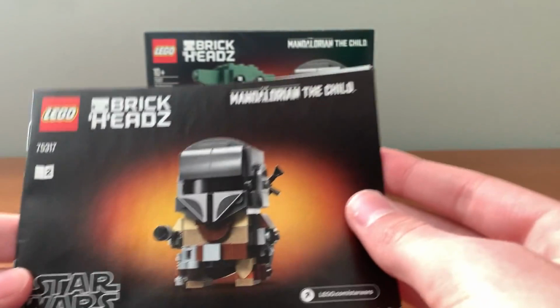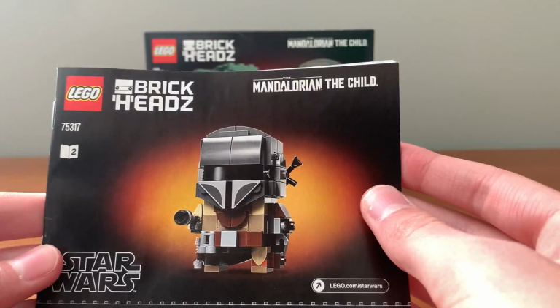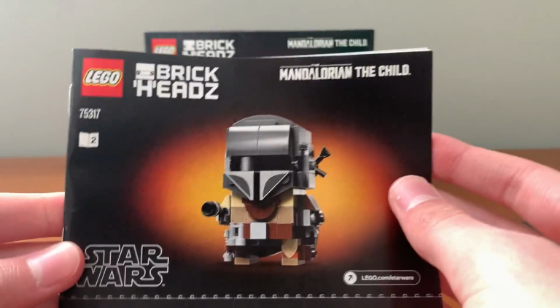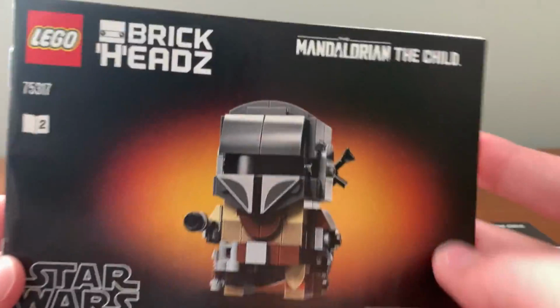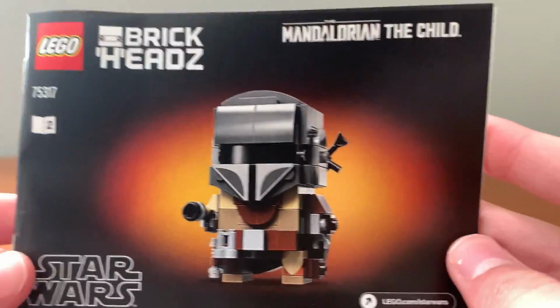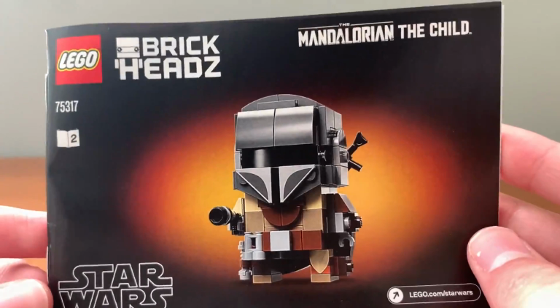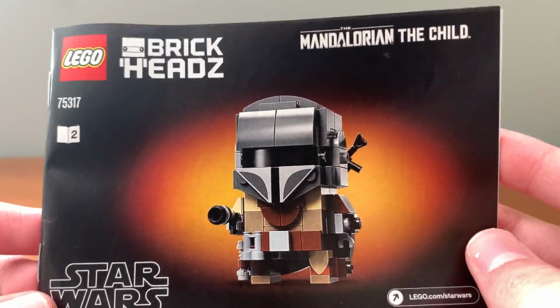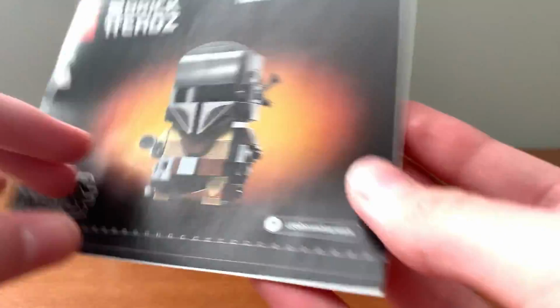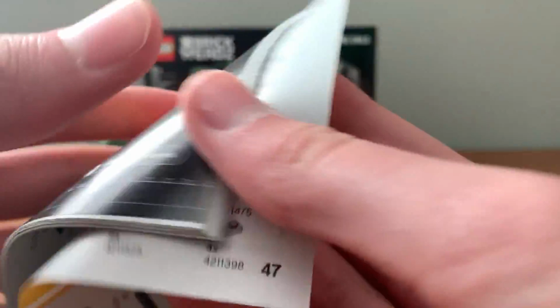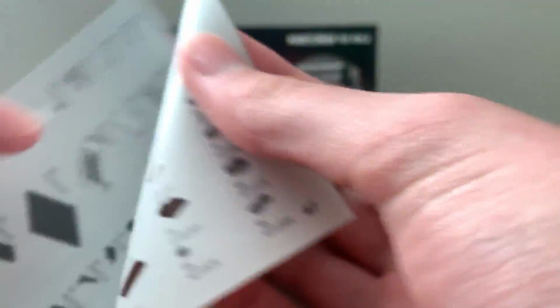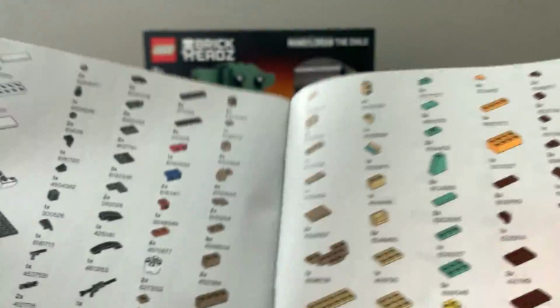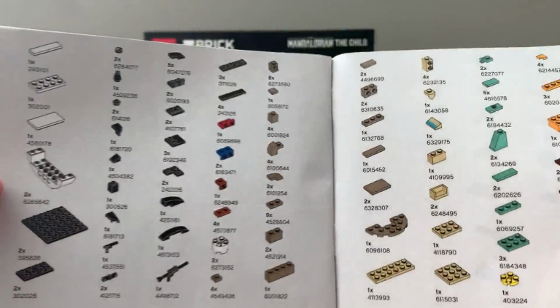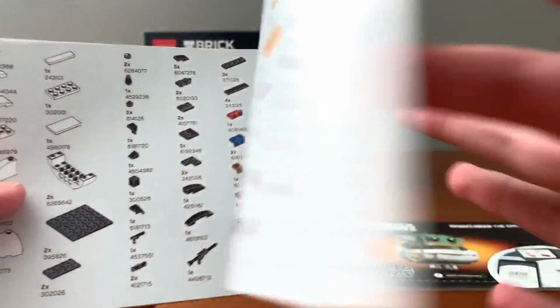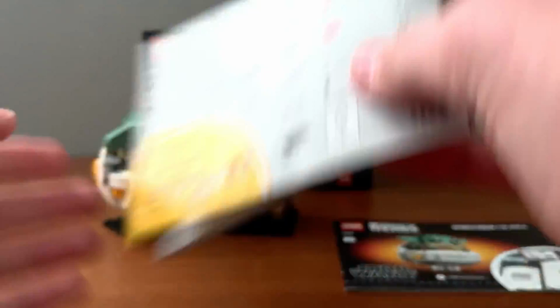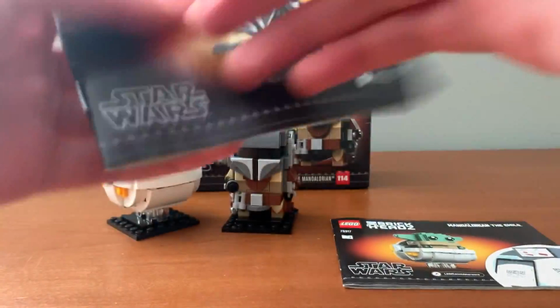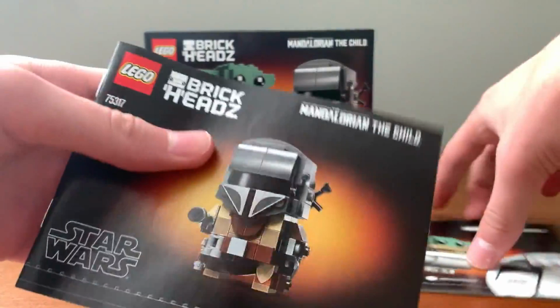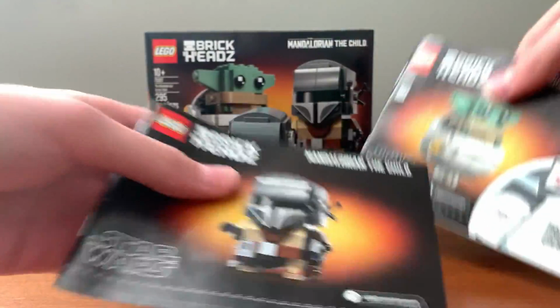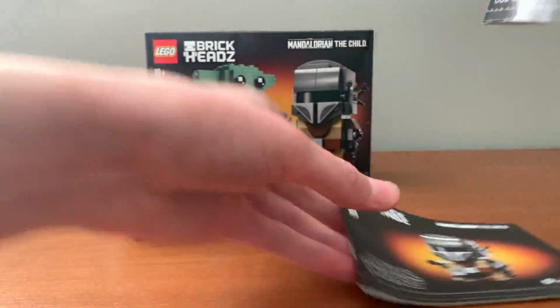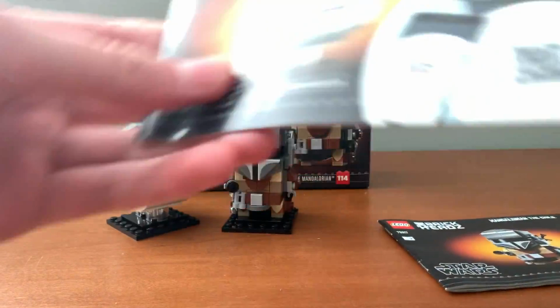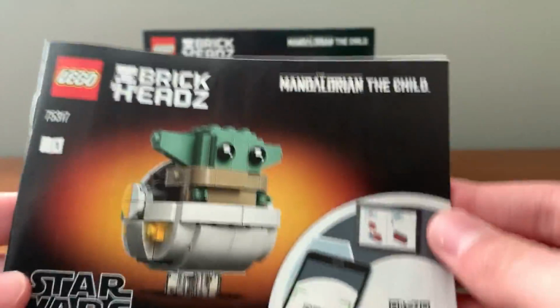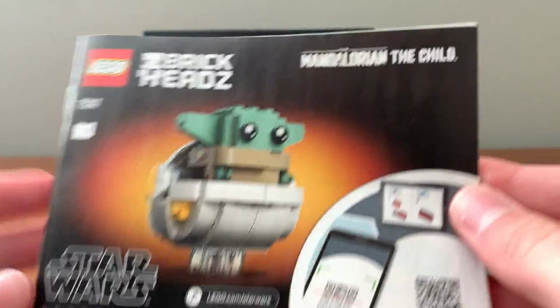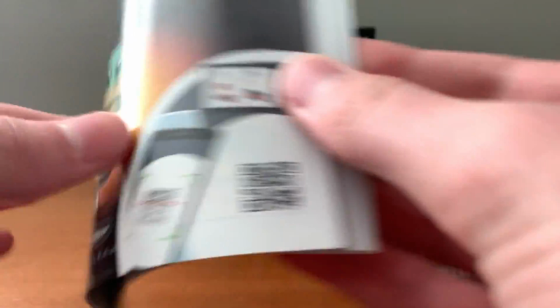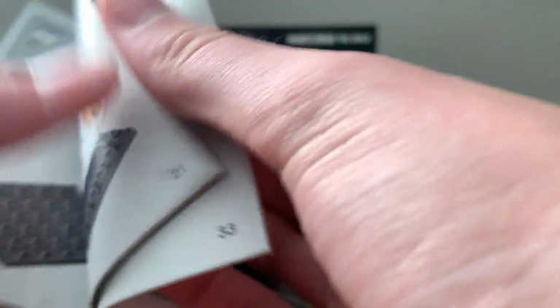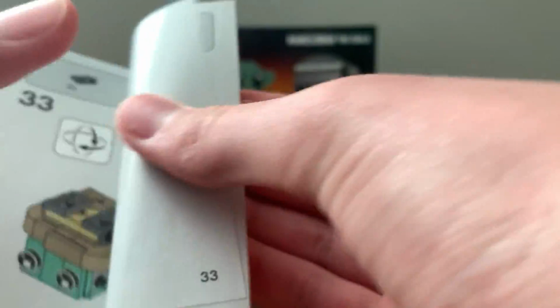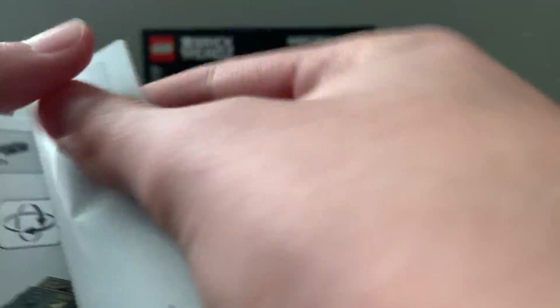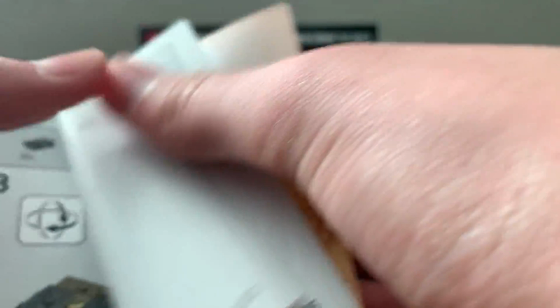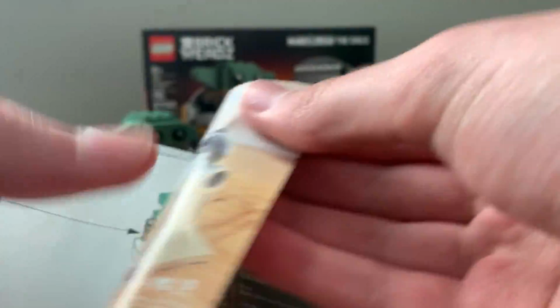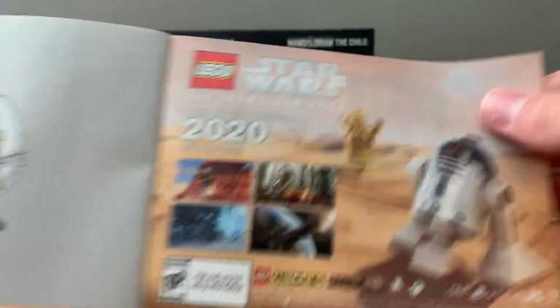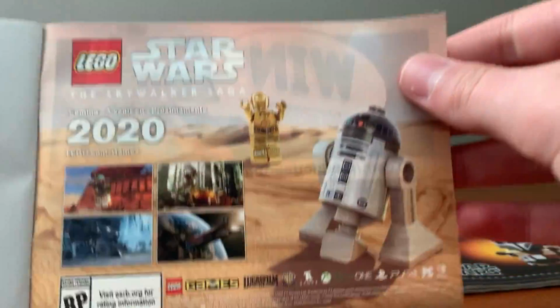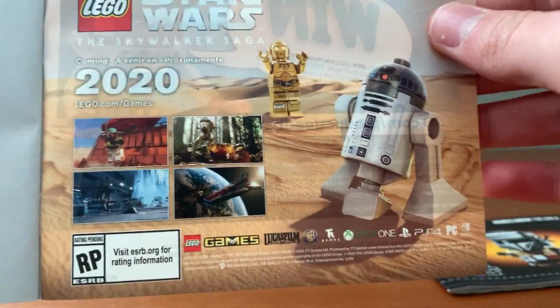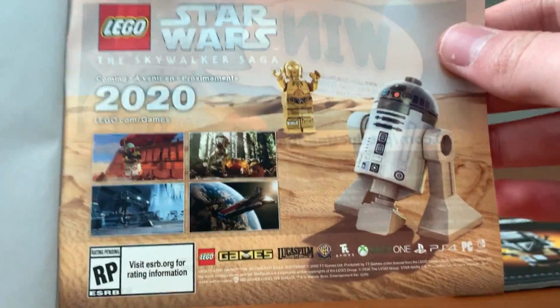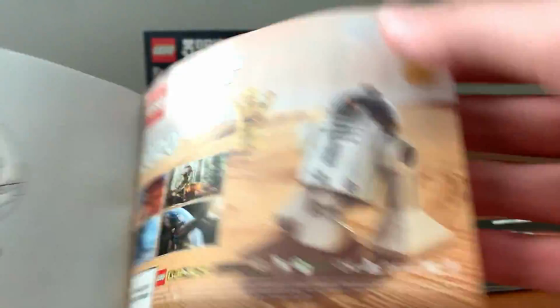First, the instruction manual. You have one for the Mandalorian, which at the back has the parts list. And then you have one for Baby Yoda, which at the back has an advertisement for the Skywalker Saga.